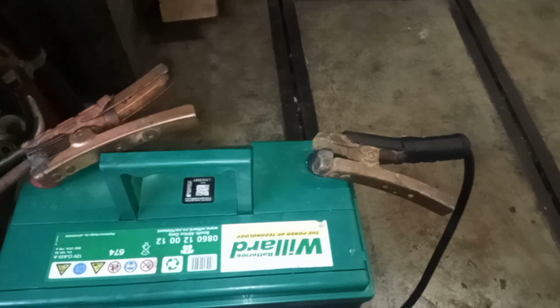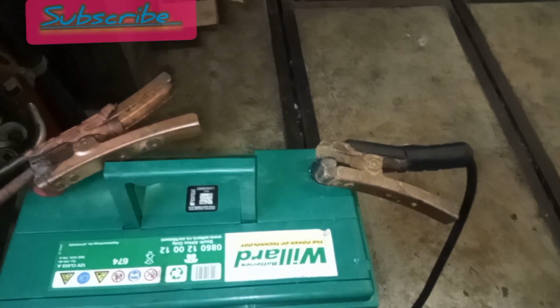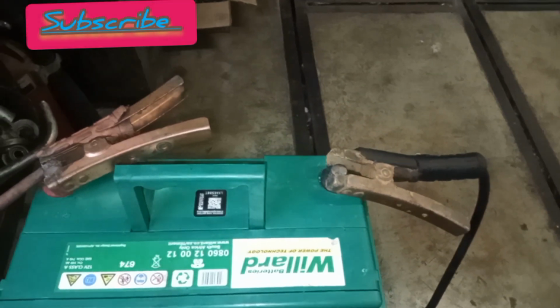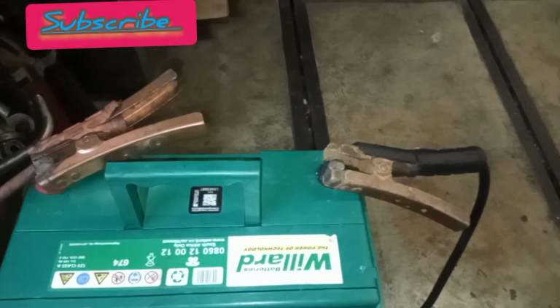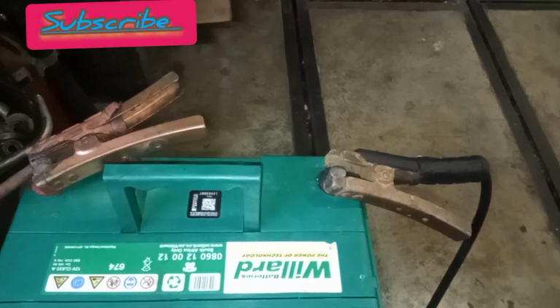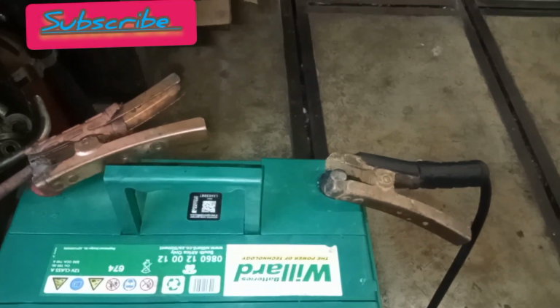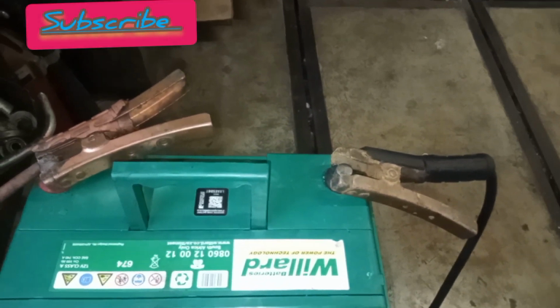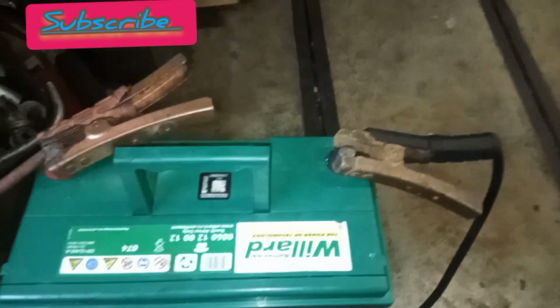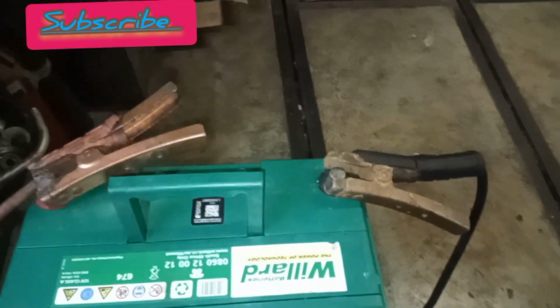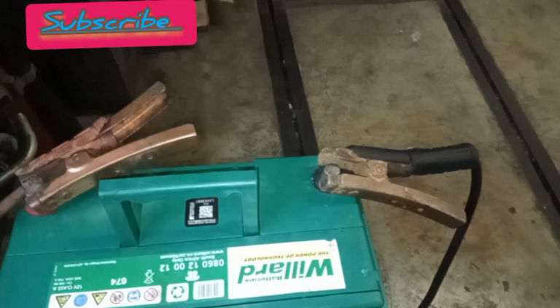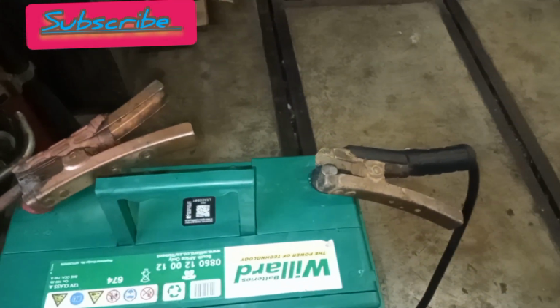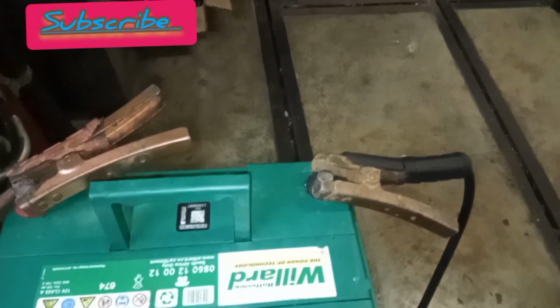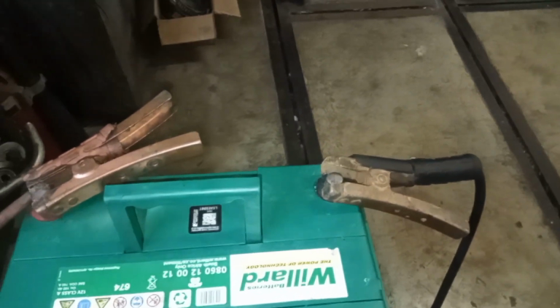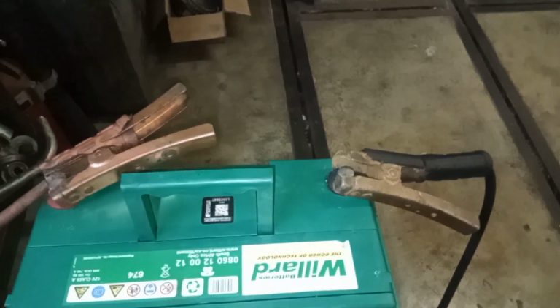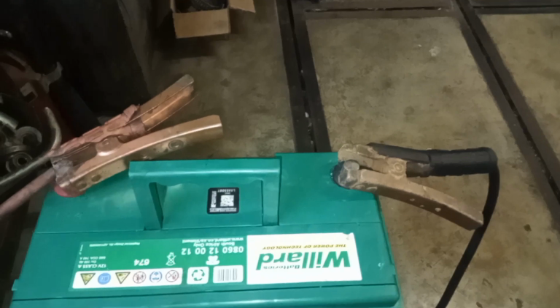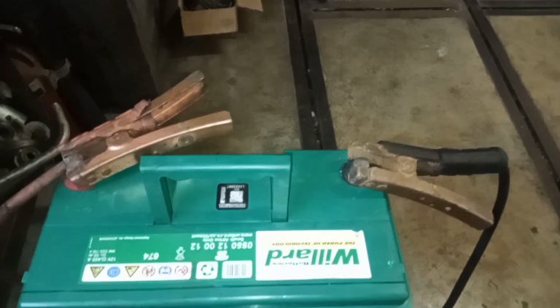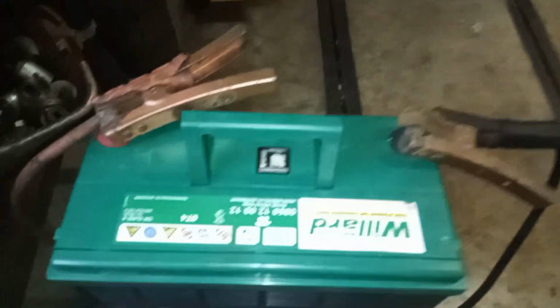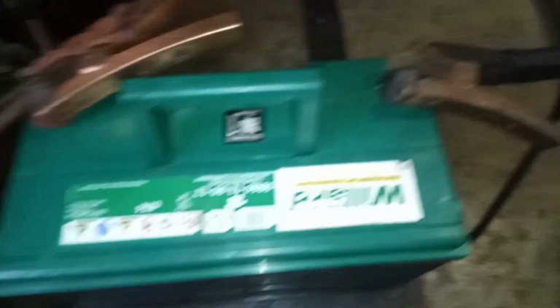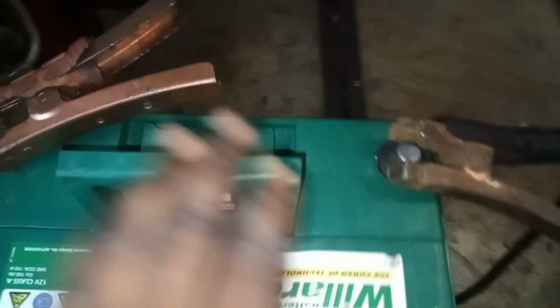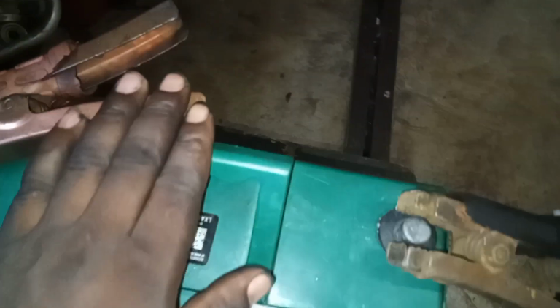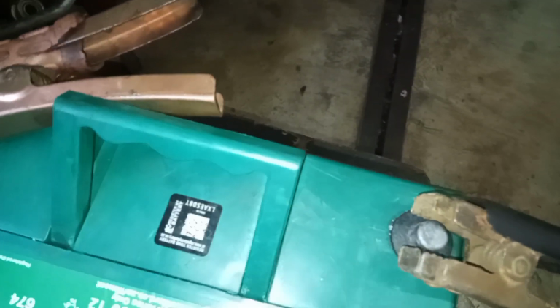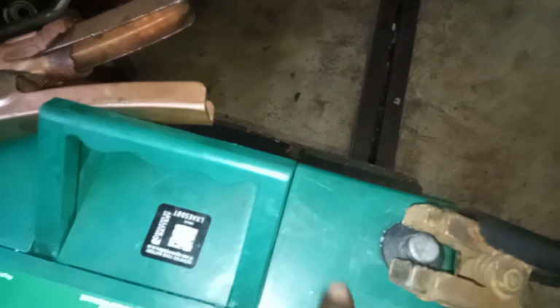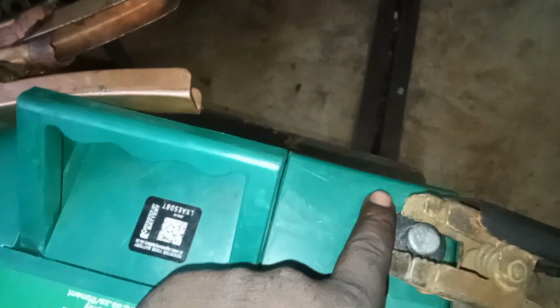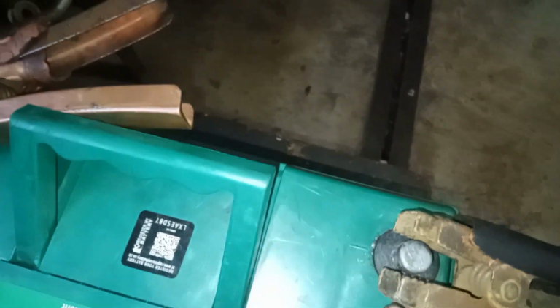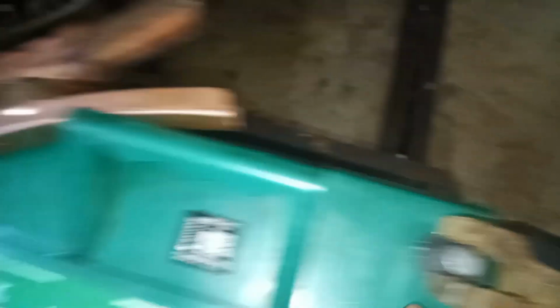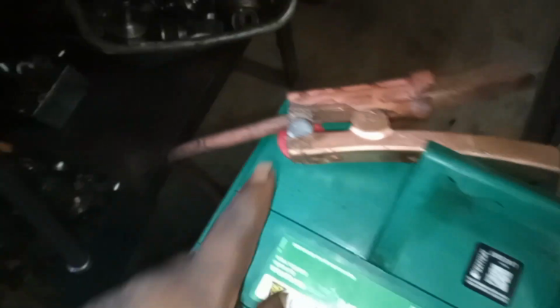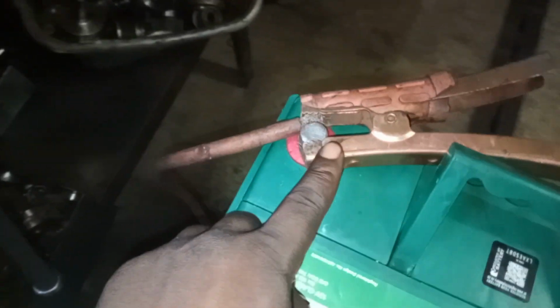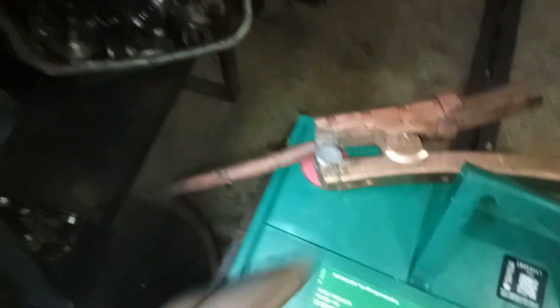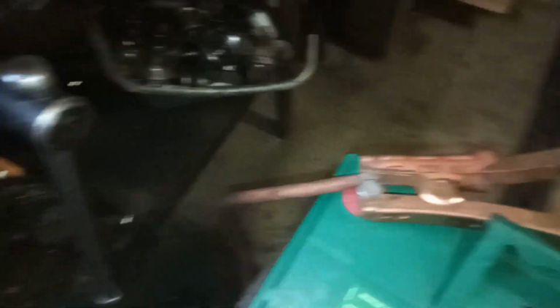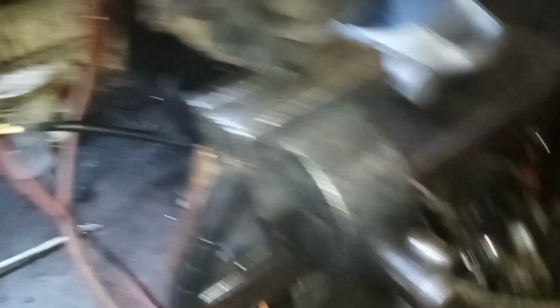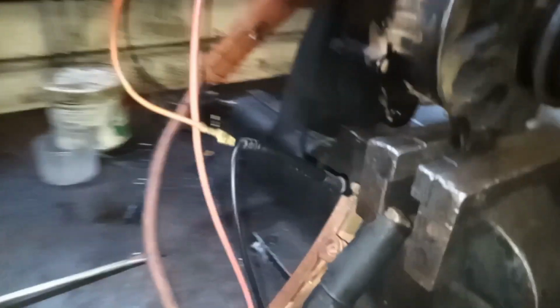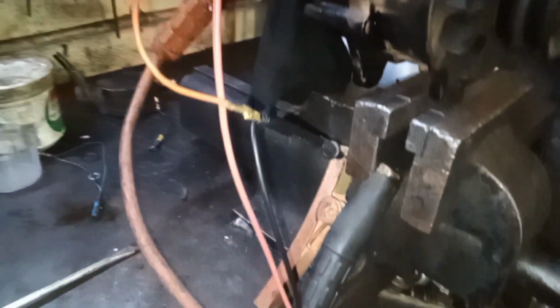Hey guys, just a quick video — I want to share with you how to test your alternator on the bench. Today I've got an H100 alternator. Here's my setup: I've got negative and positive.